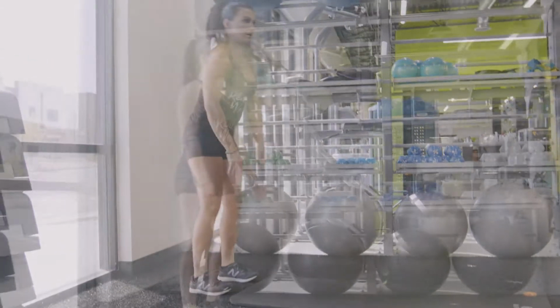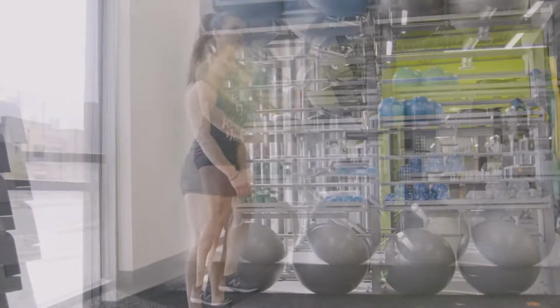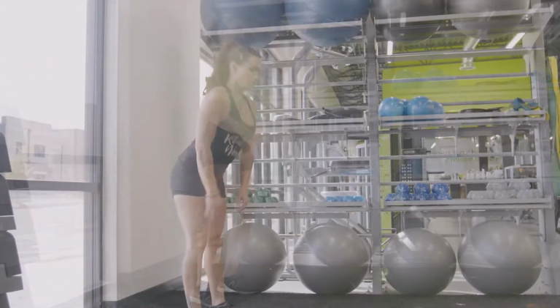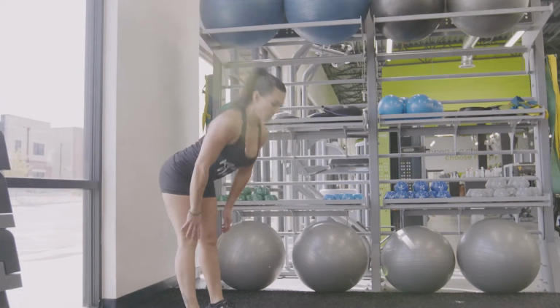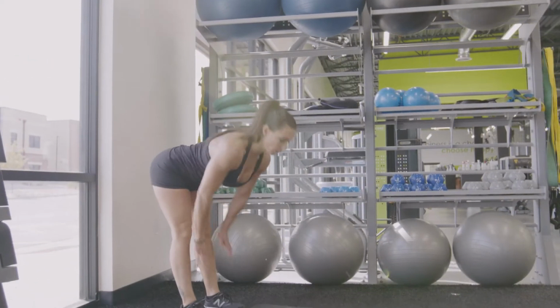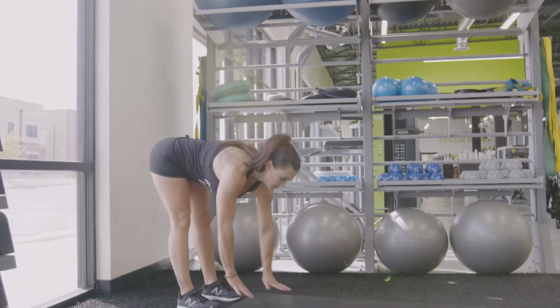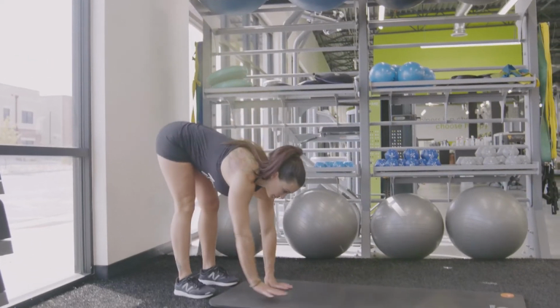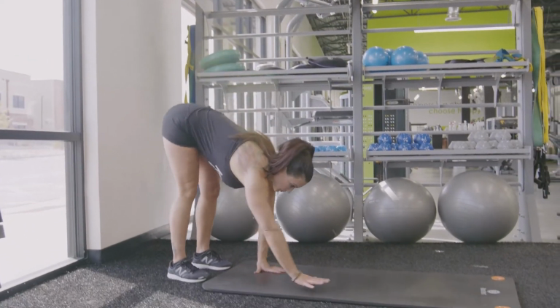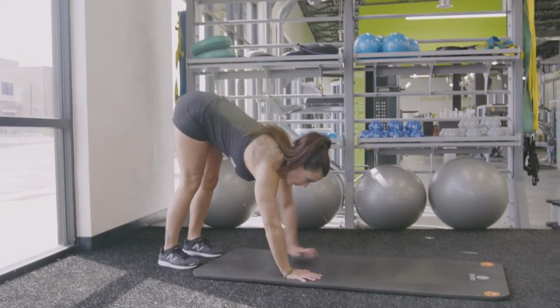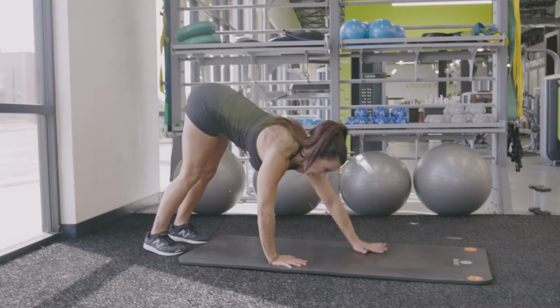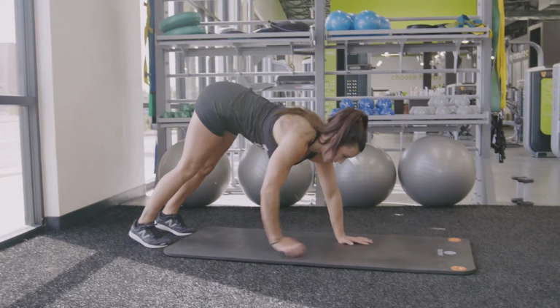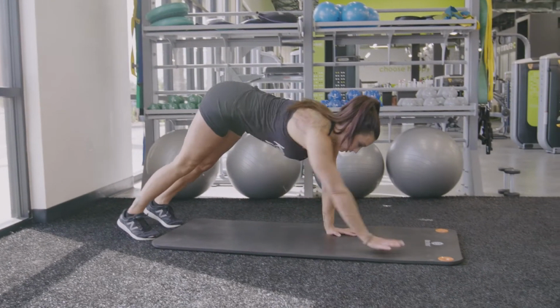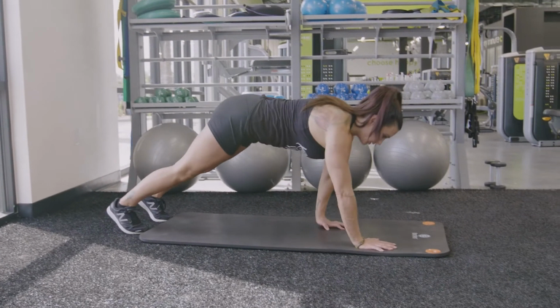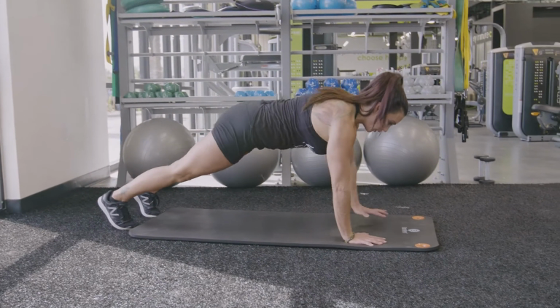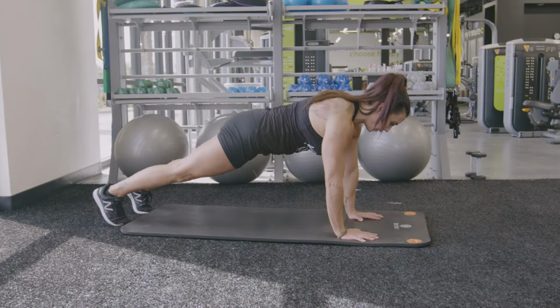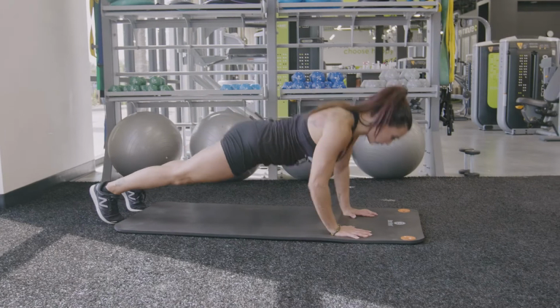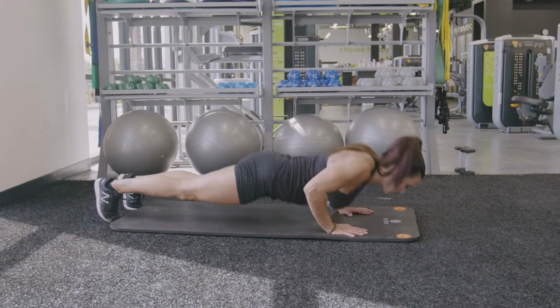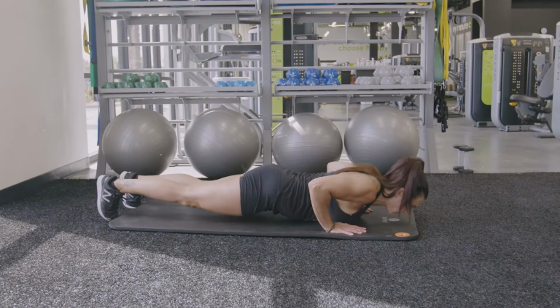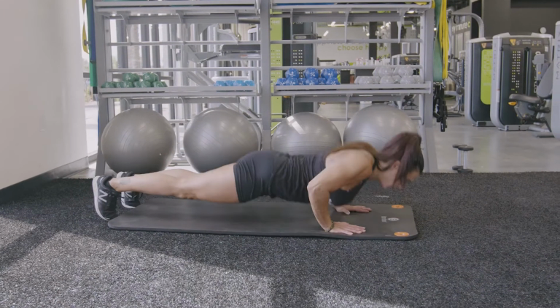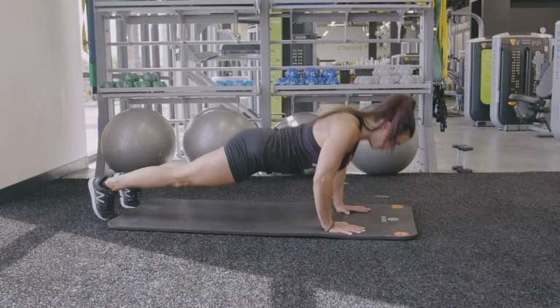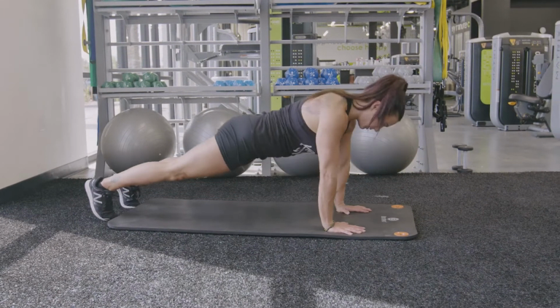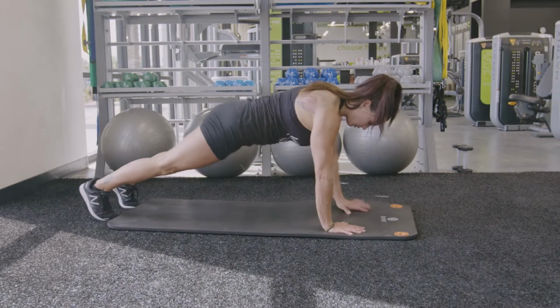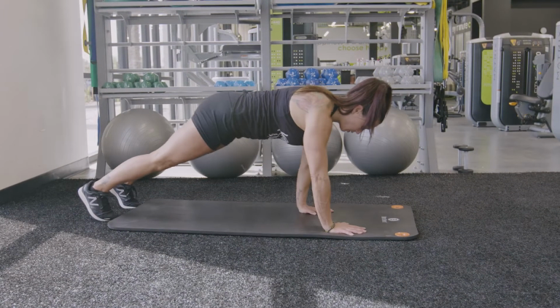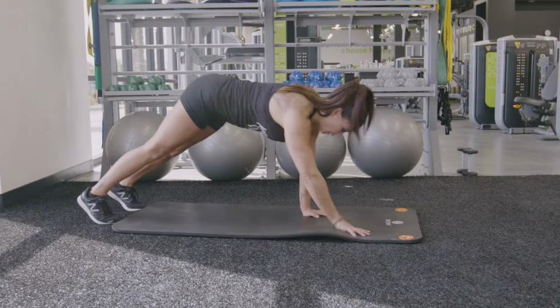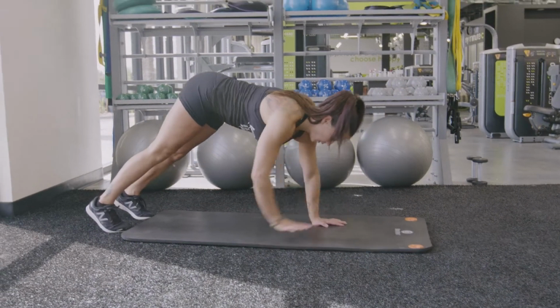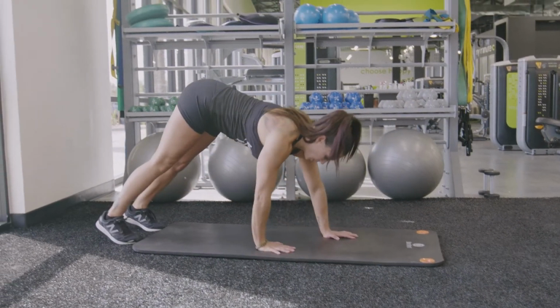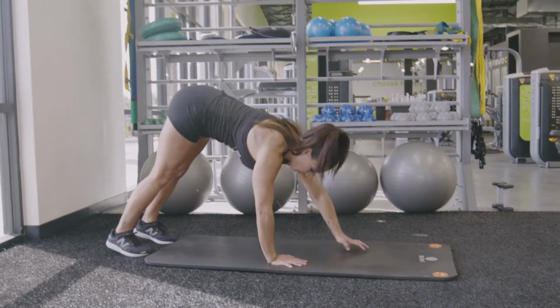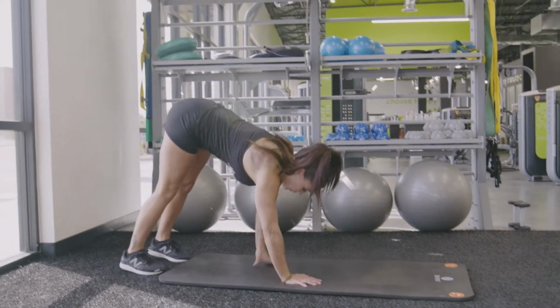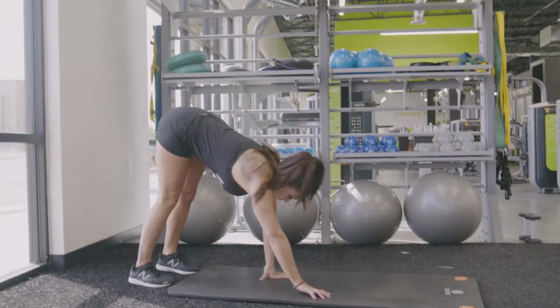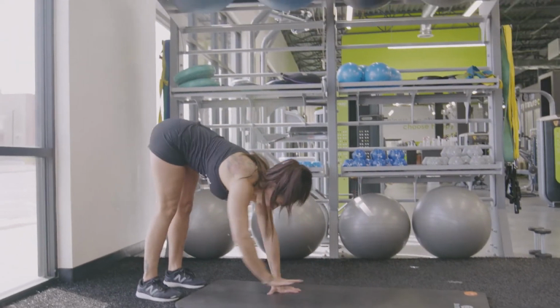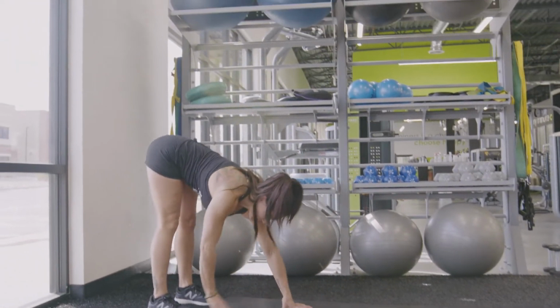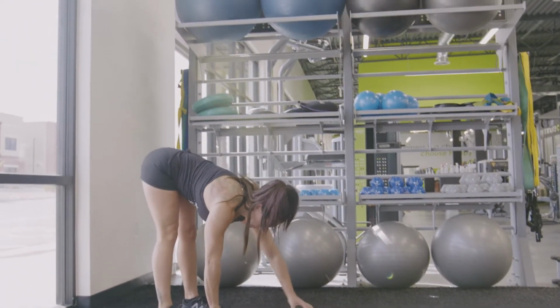perform one push-up, come back to plank, and then walk your hands back in towards your toes. Repeat, walking right back out.